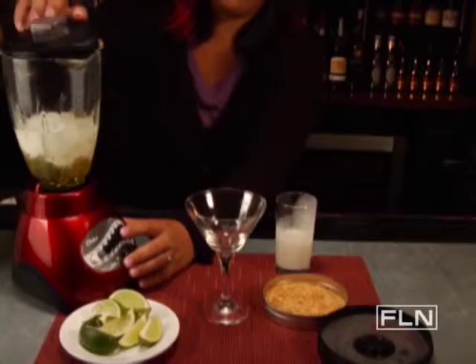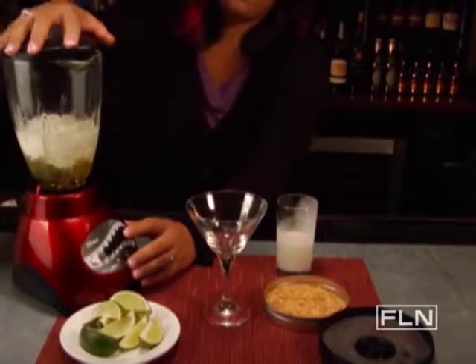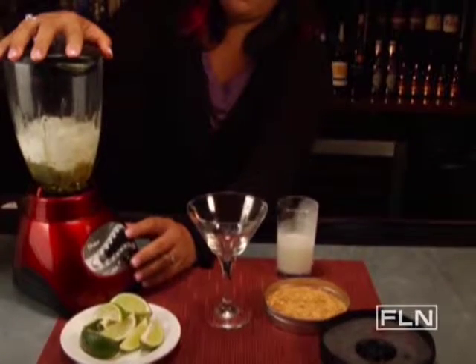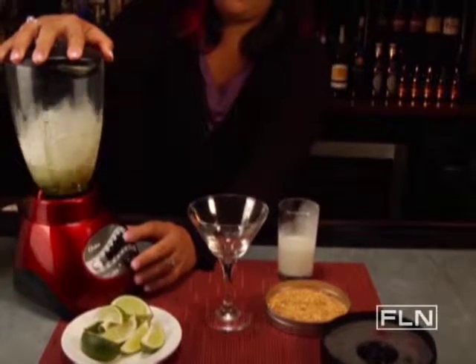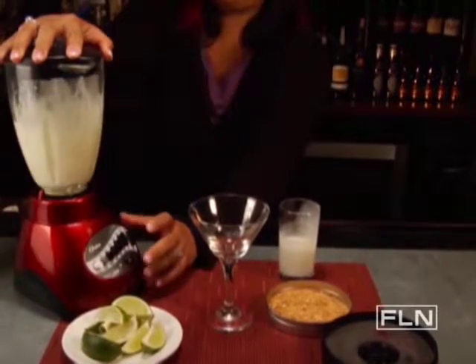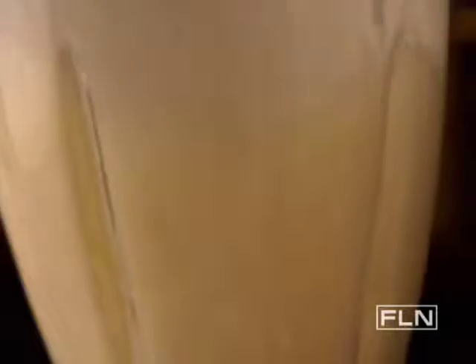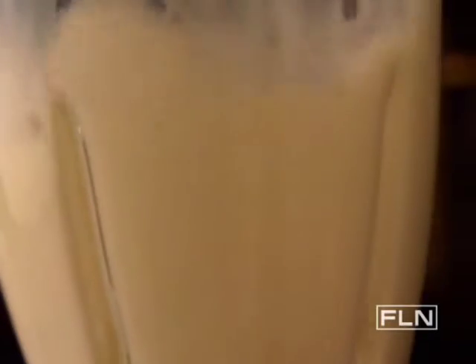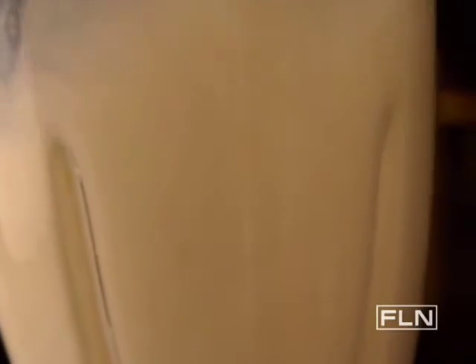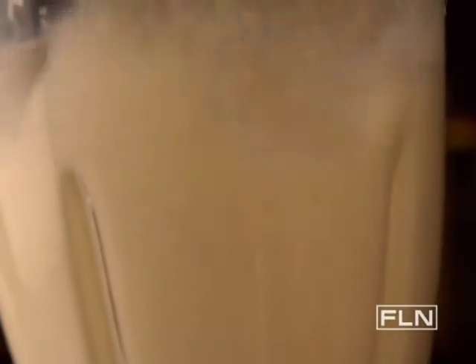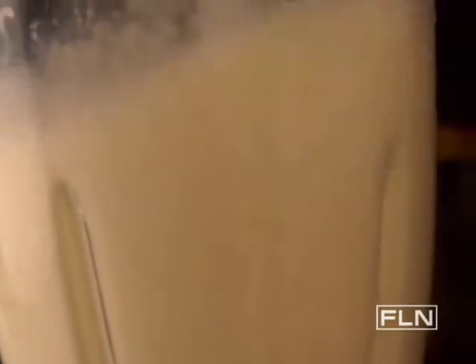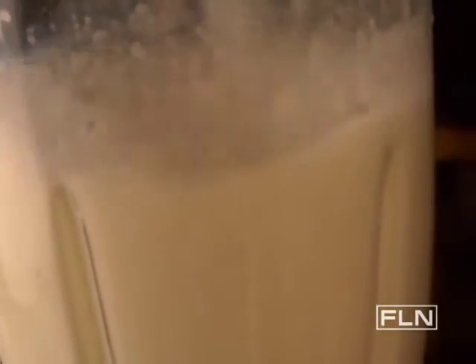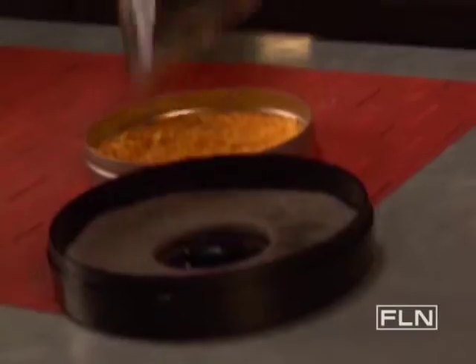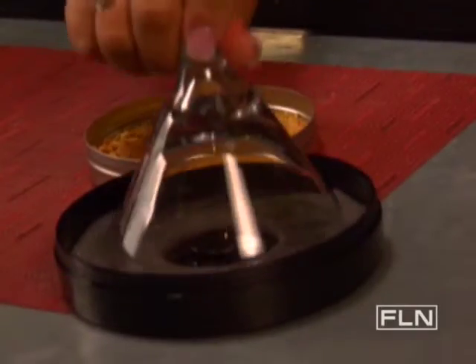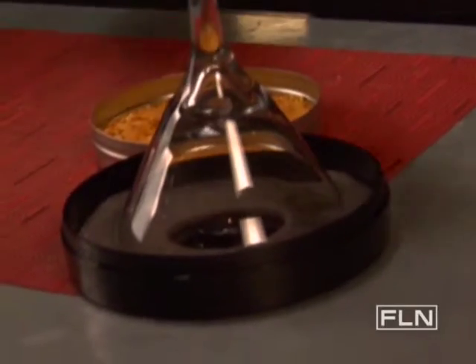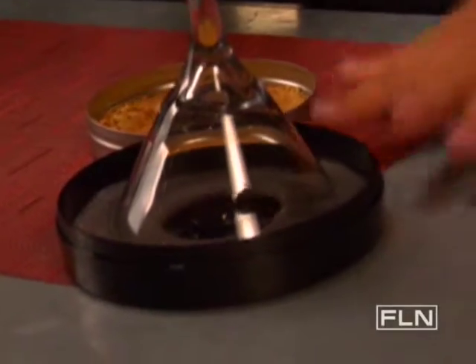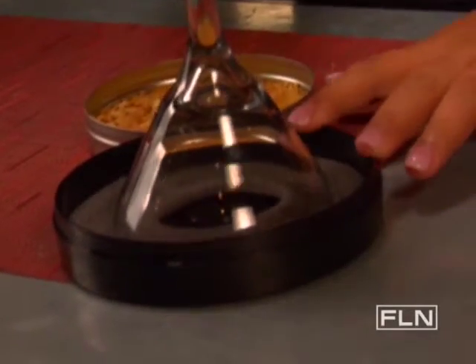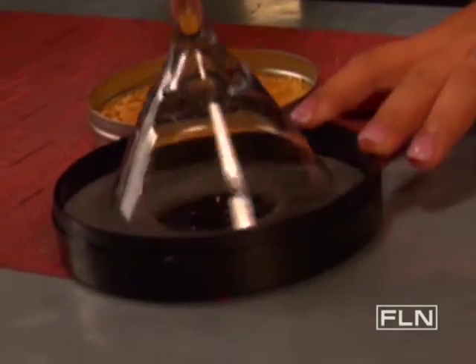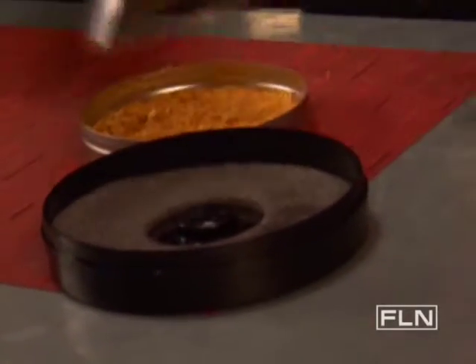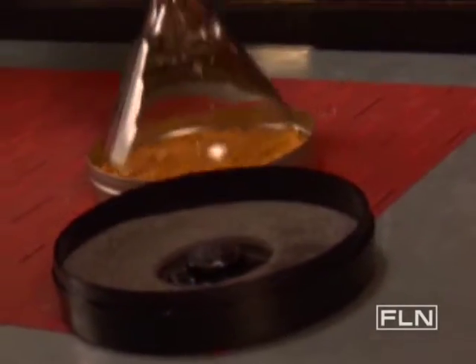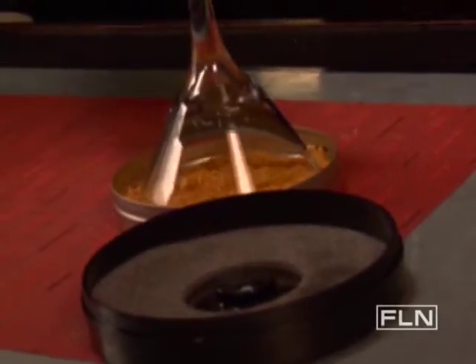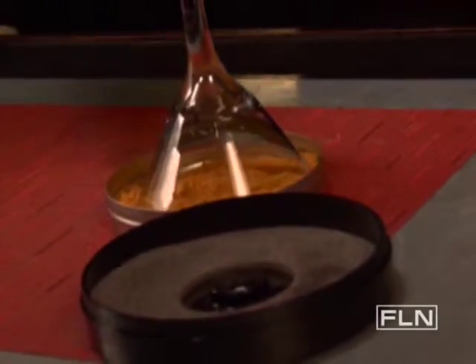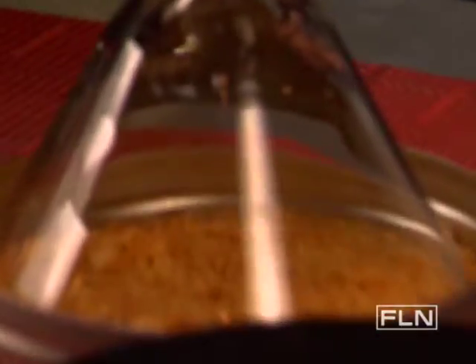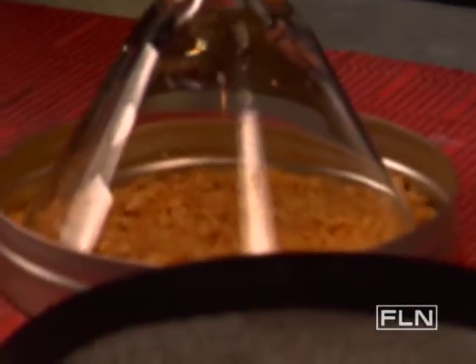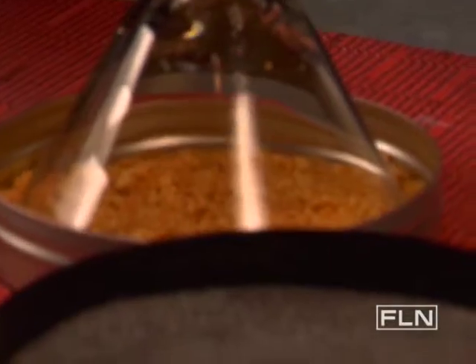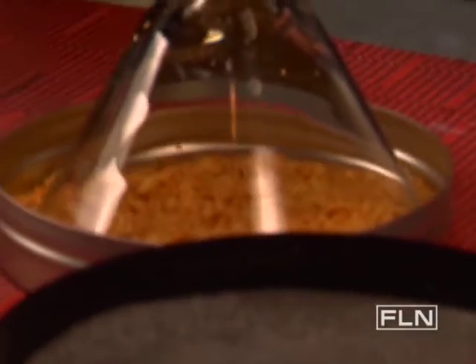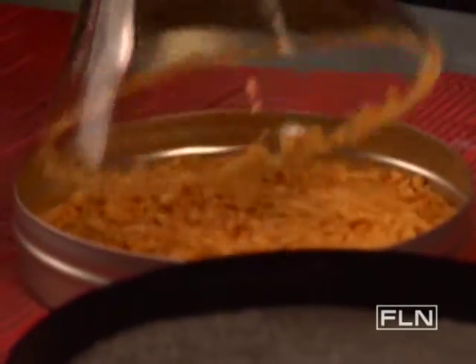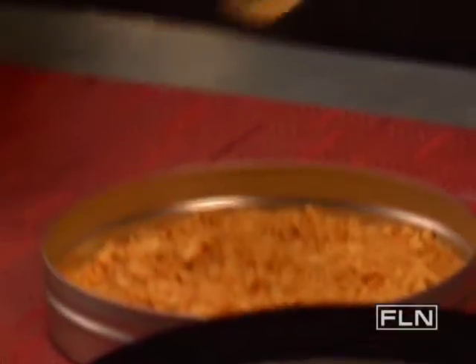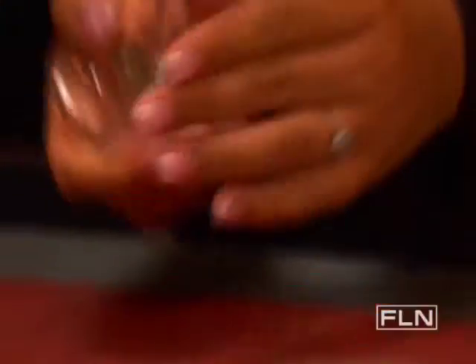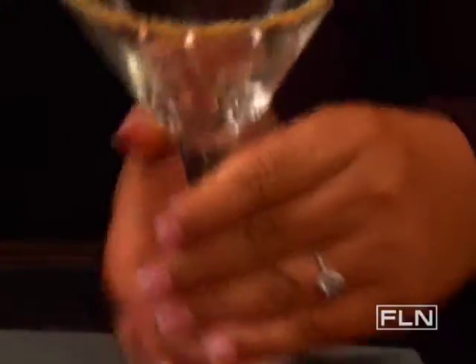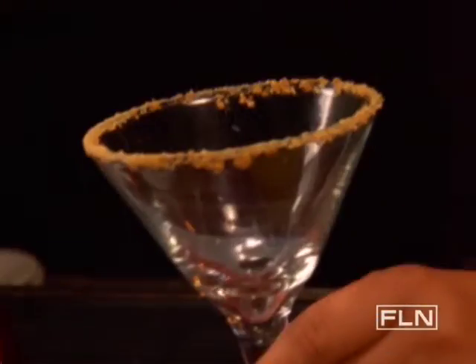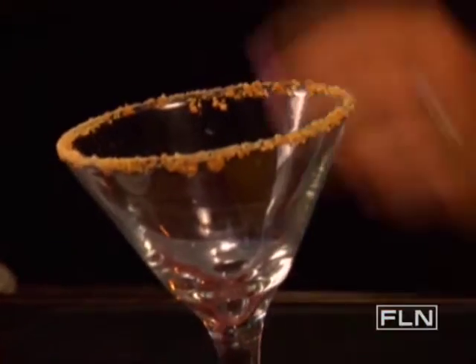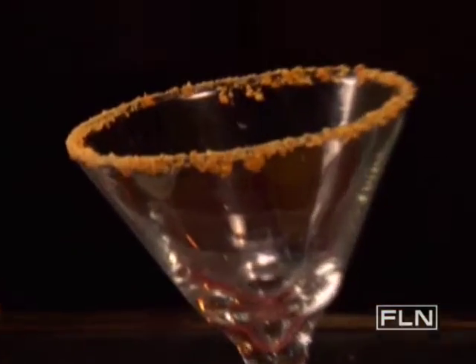Cover and blend on high for 10 seconds. Dip a martini glass into a rimmer sponge soaked with simple syrup. Fill the sugar side with crushed graham cracker crumbs, then coat the rim generously with the graham crackers.